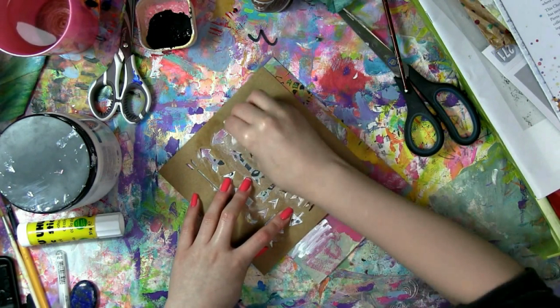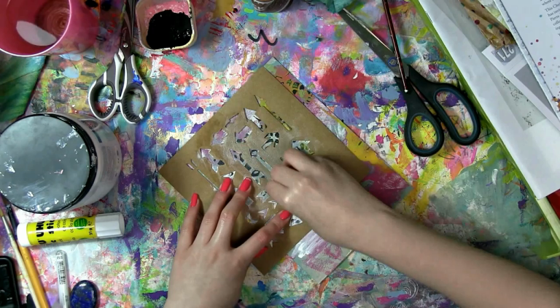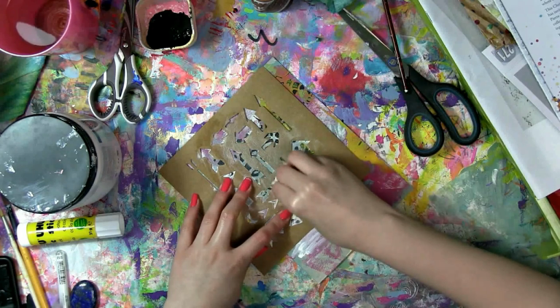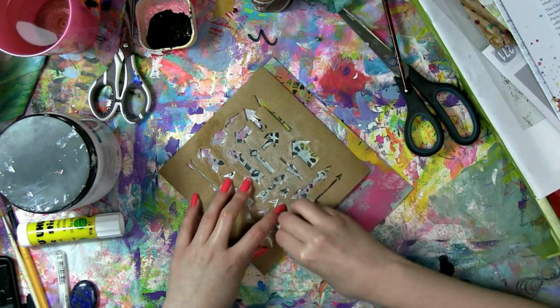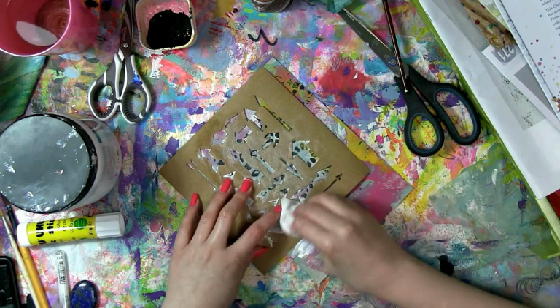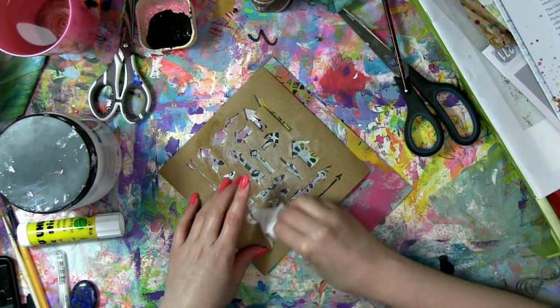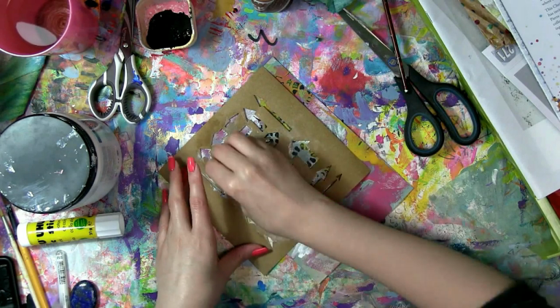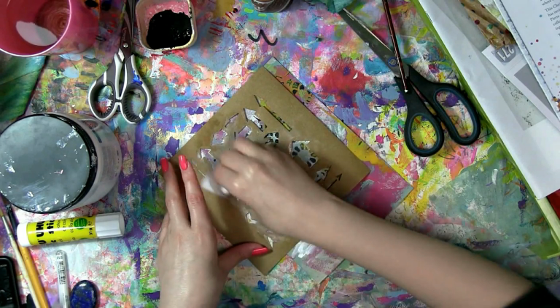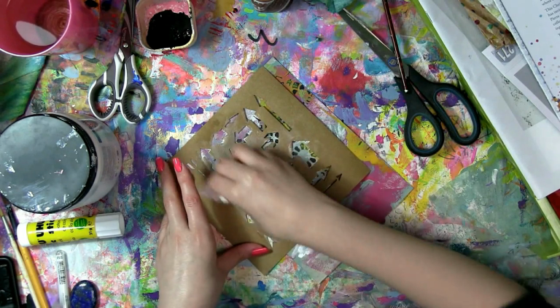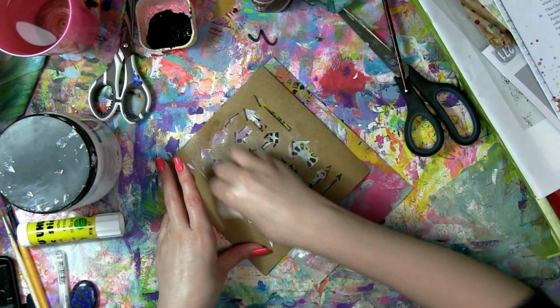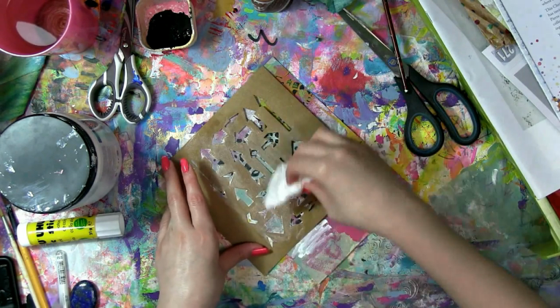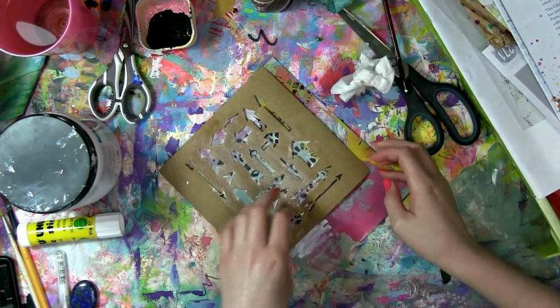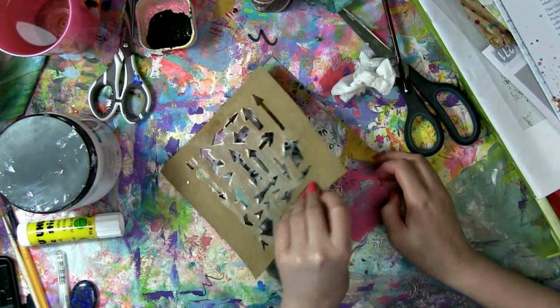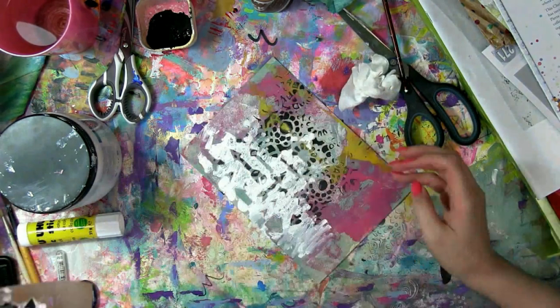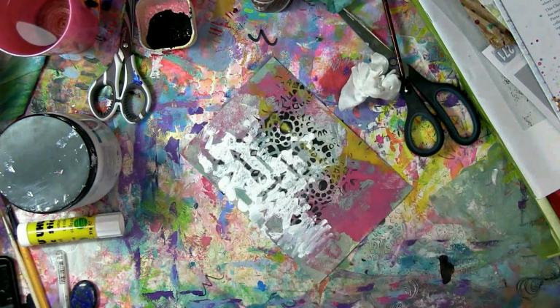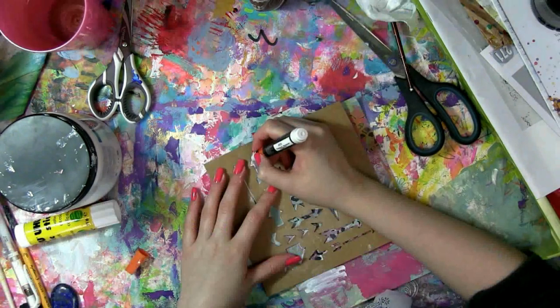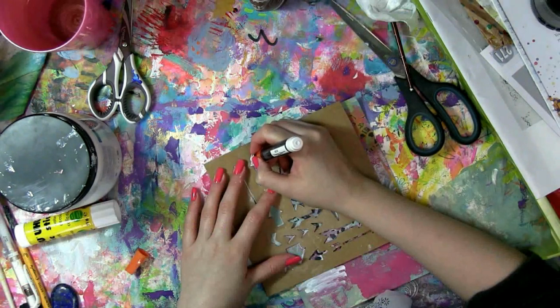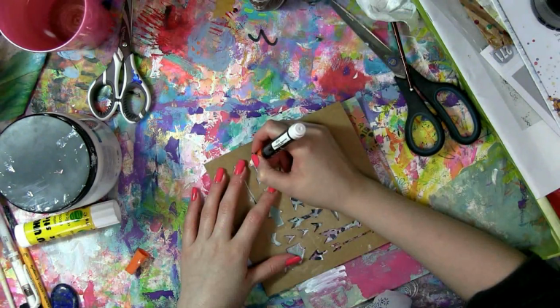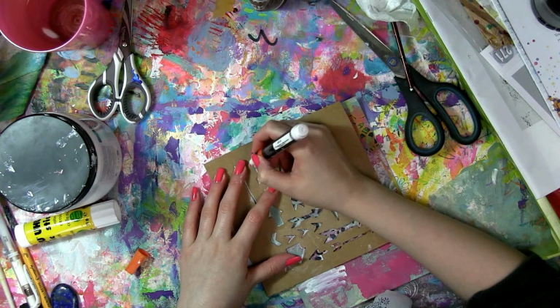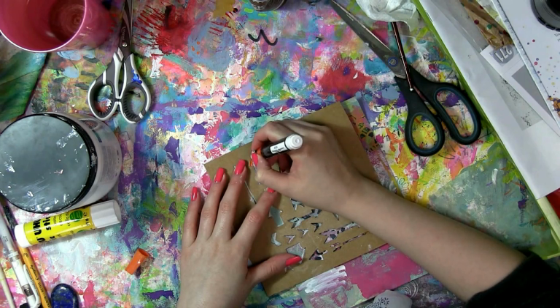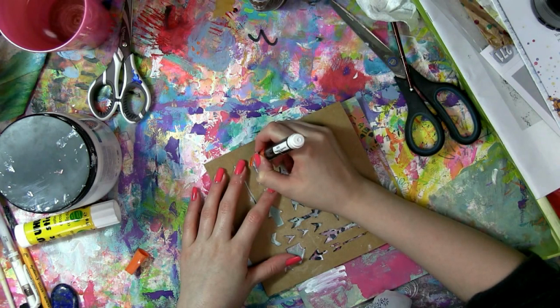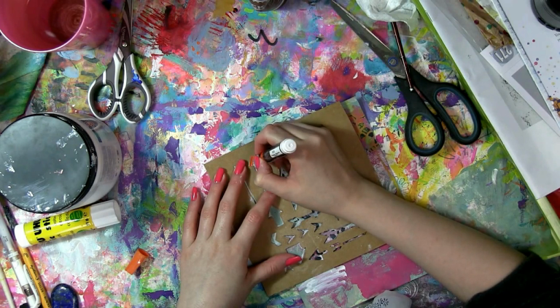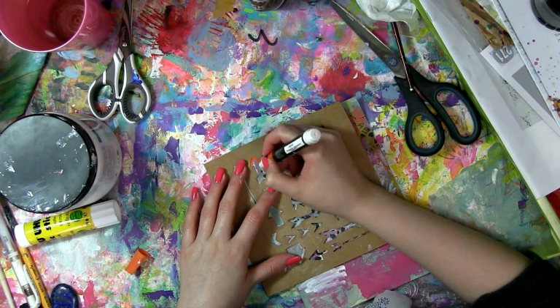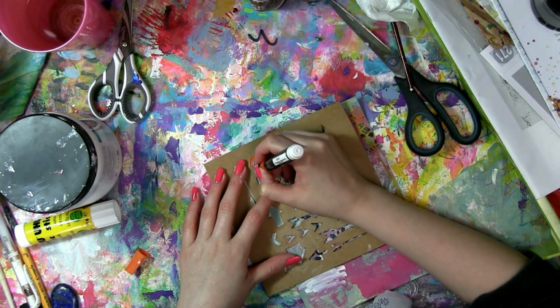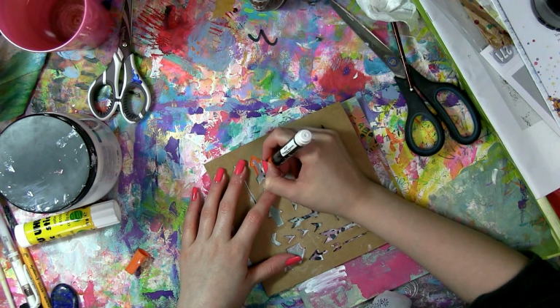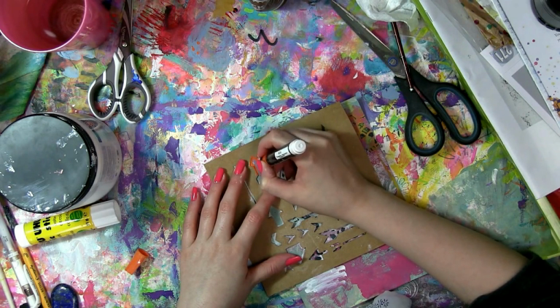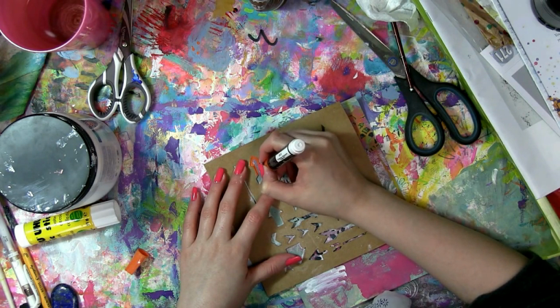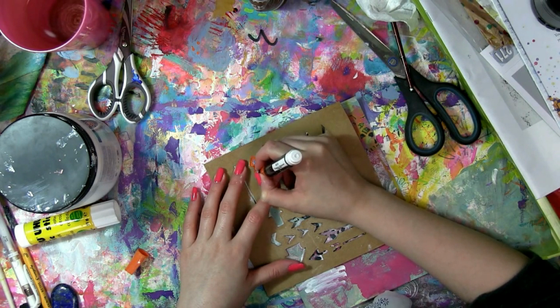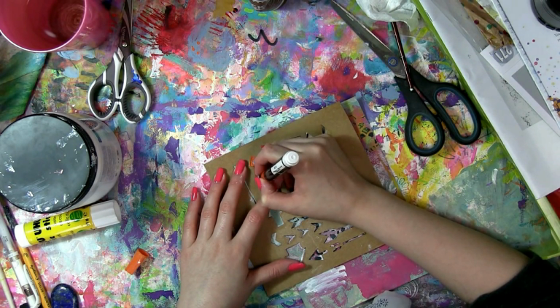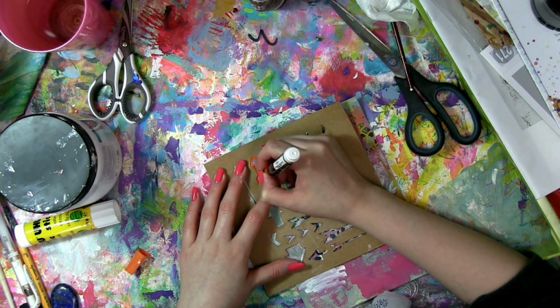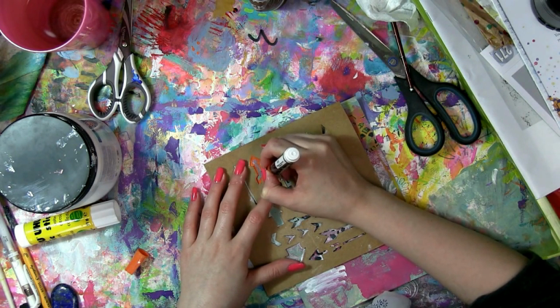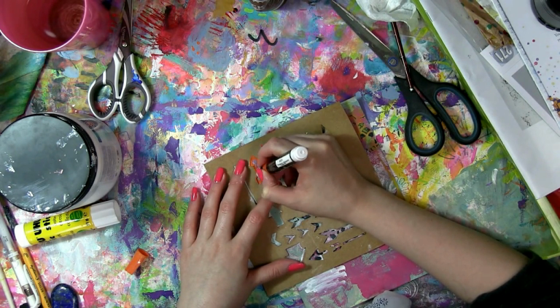So I'm picking a stencil with some bold shapes to reverse stencil here, removing the gesso with a wet wipe, and using a paint pen I'm going to make the arrow shapes even bolder.